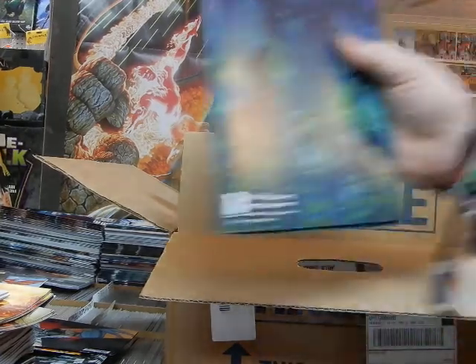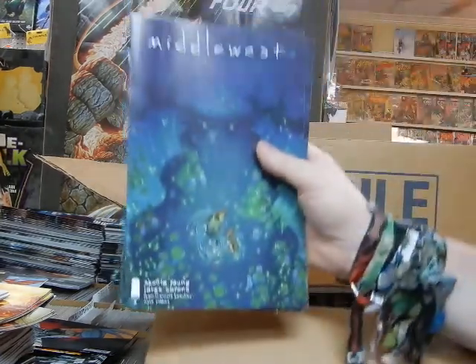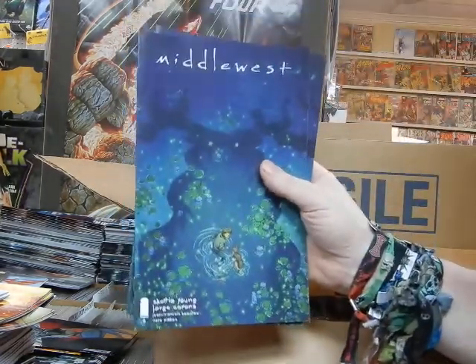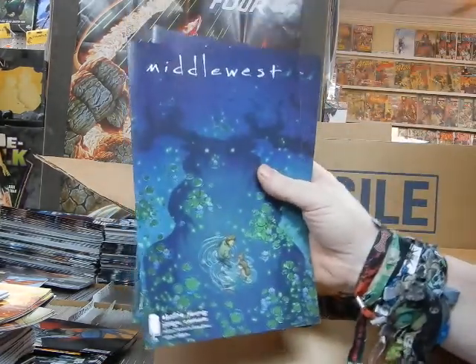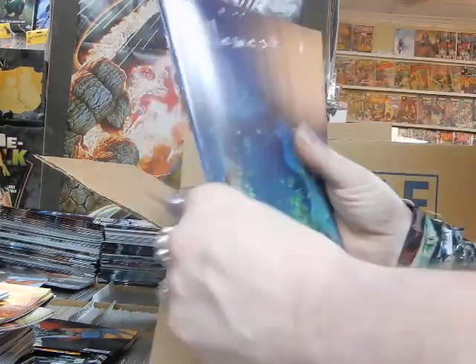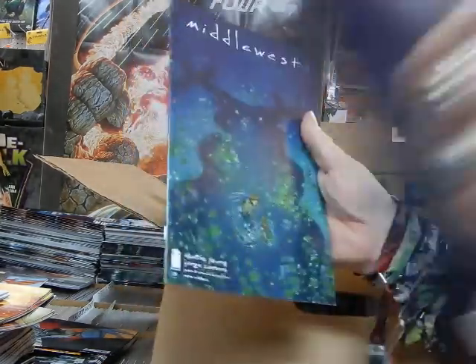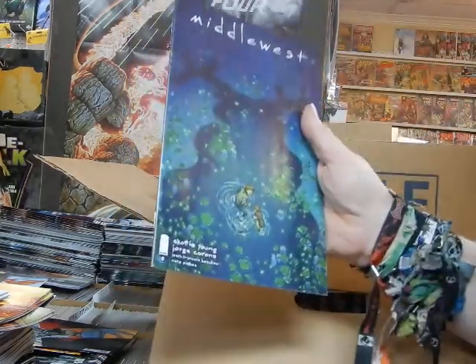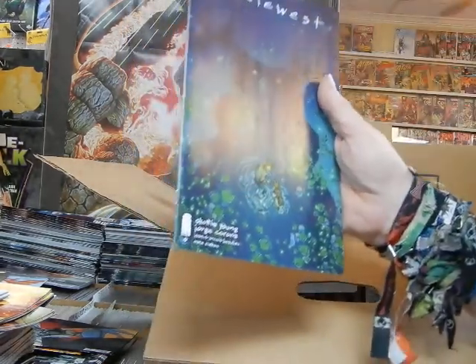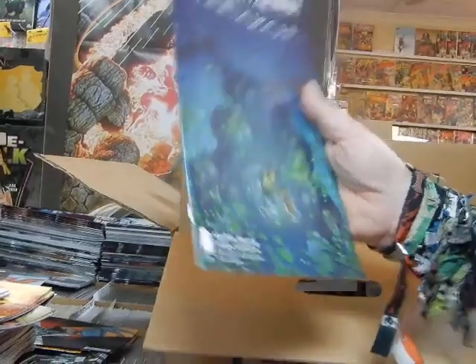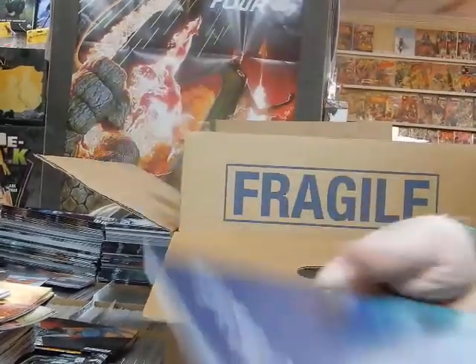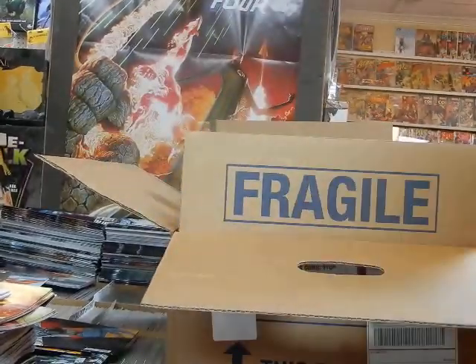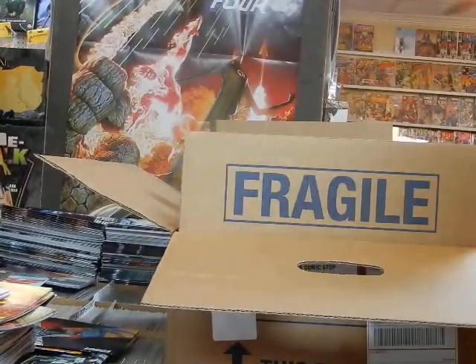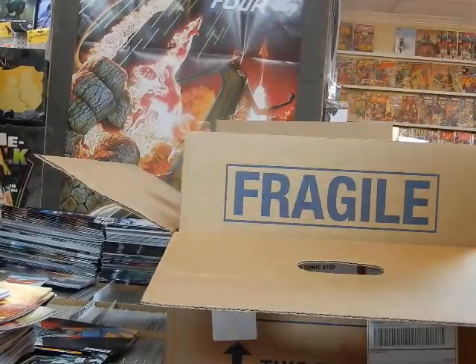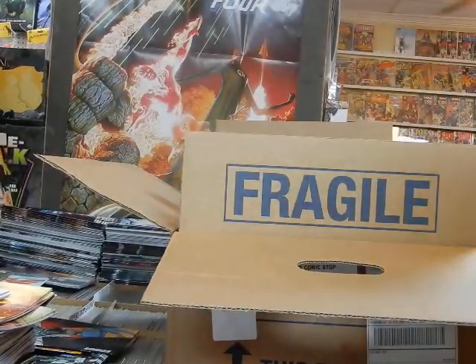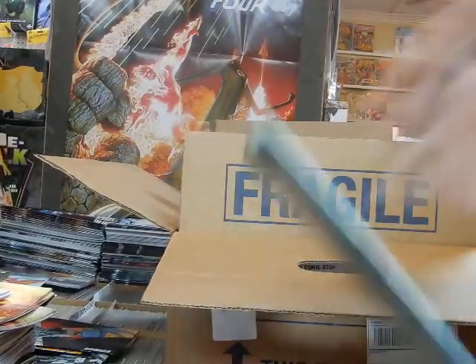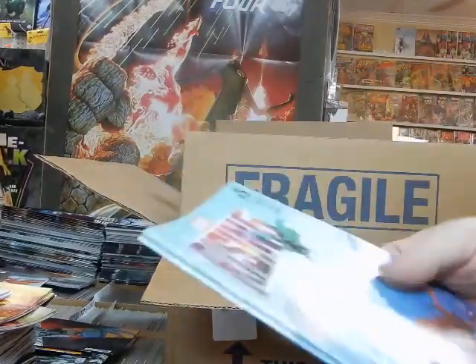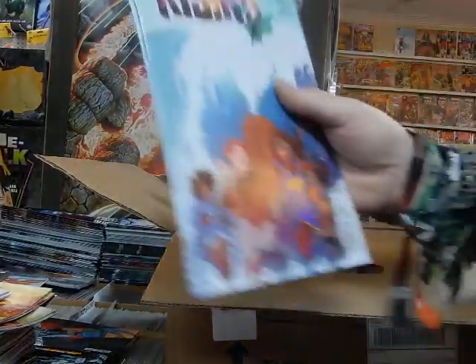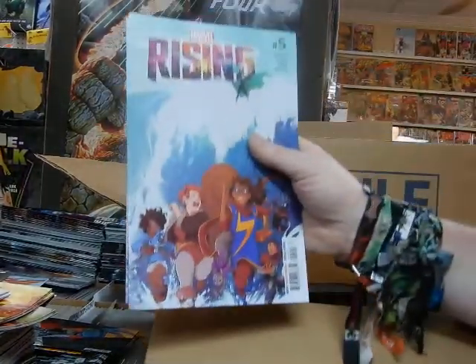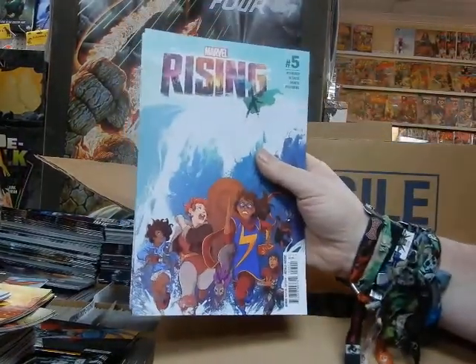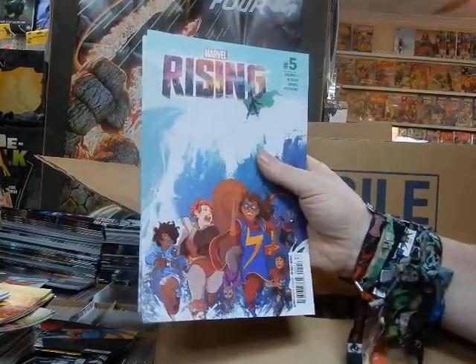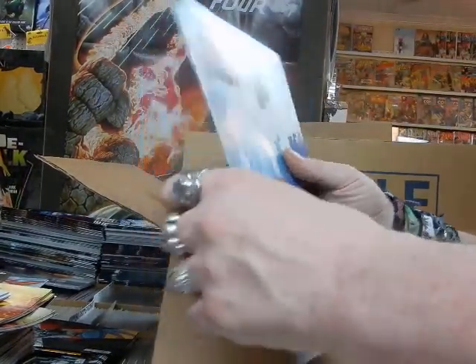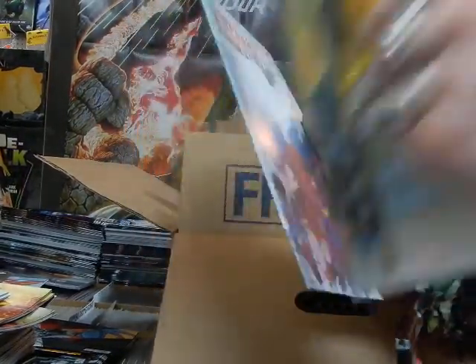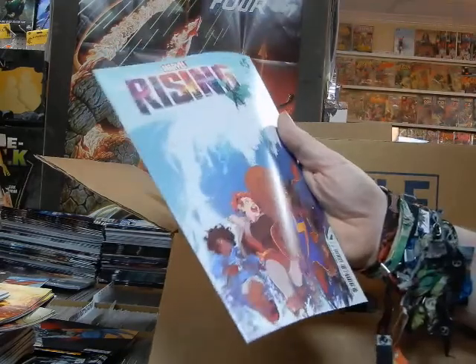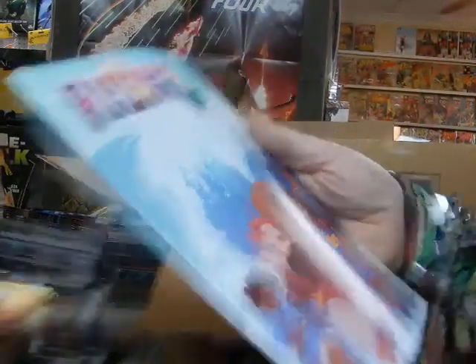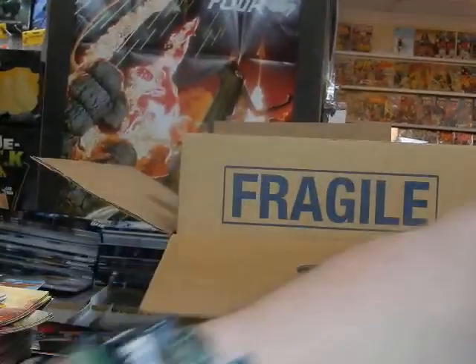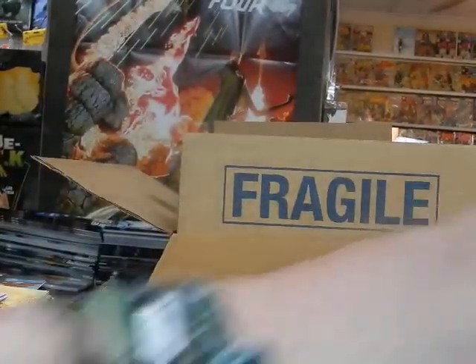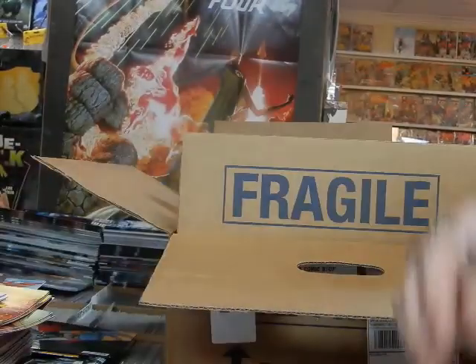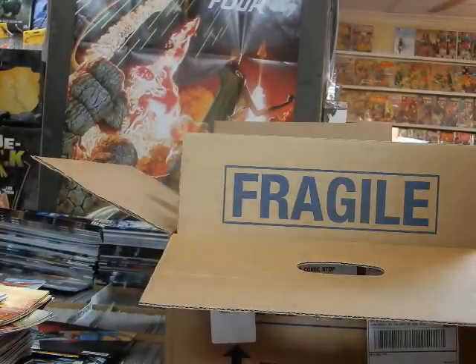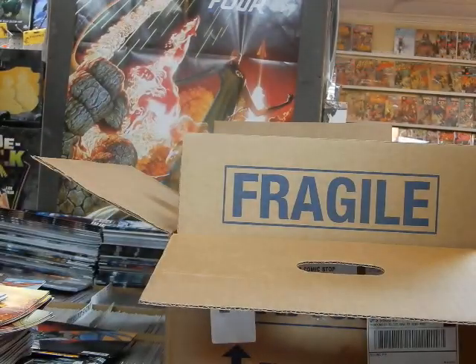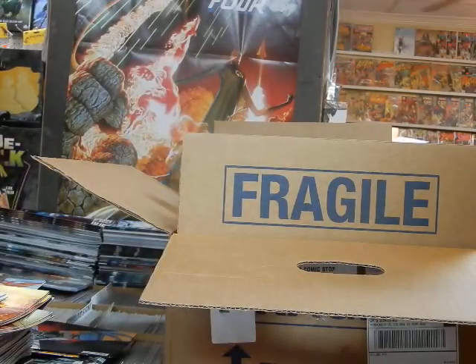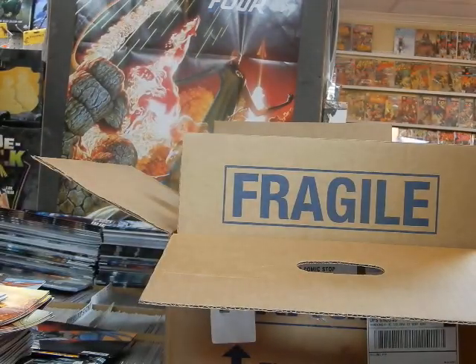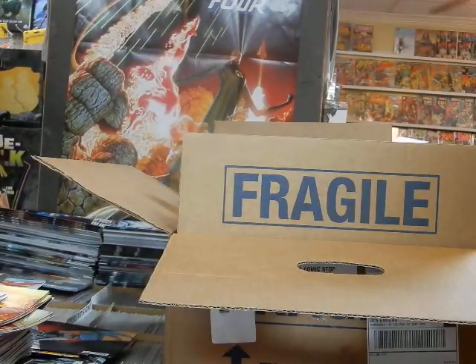We've got two copies of Middle West — one copy gets set aside, one goes out. Got Marvel Rising number five — one copy gets set aside and one will be going out.